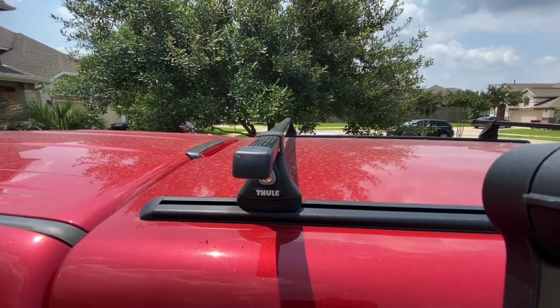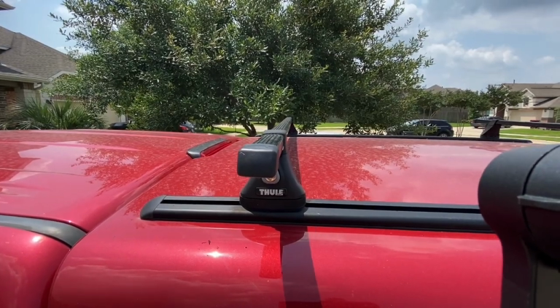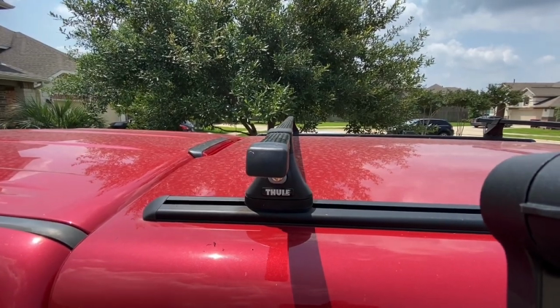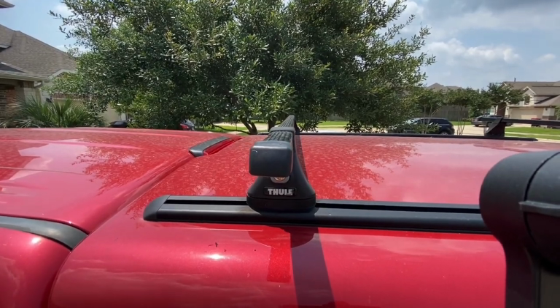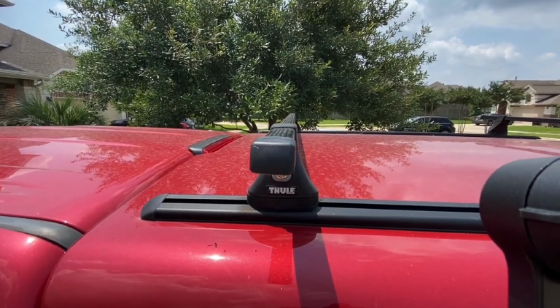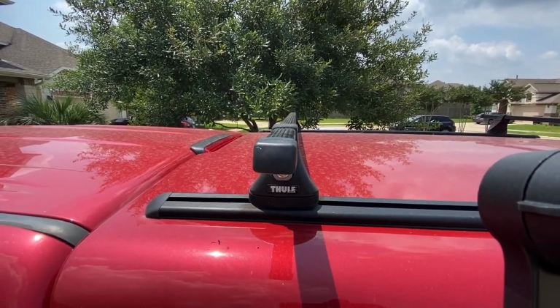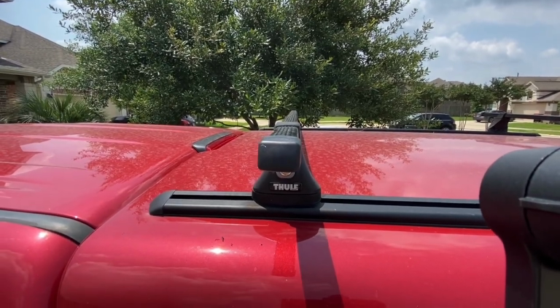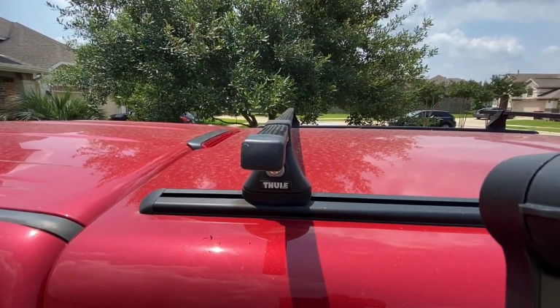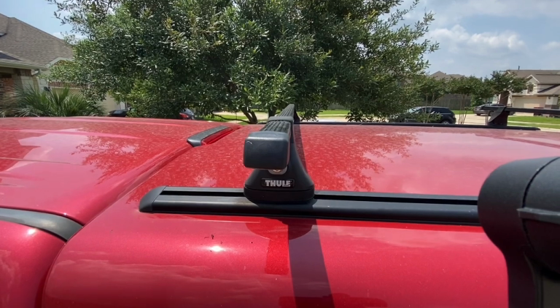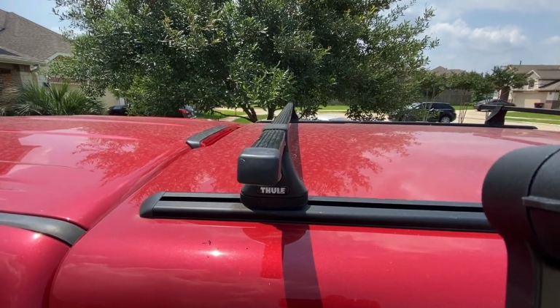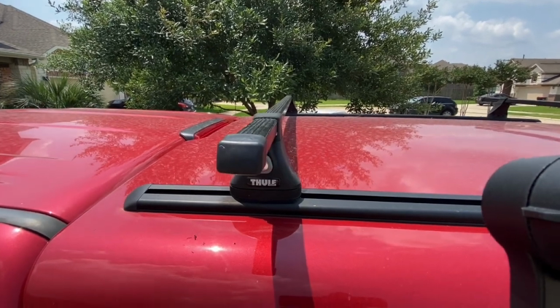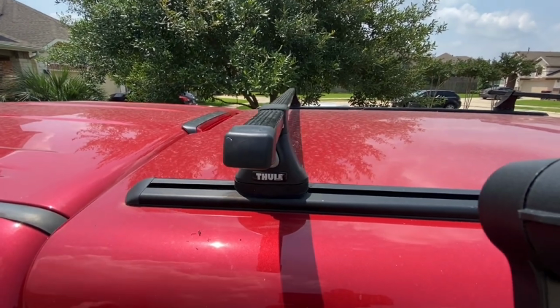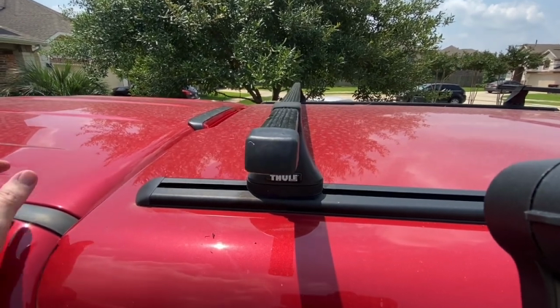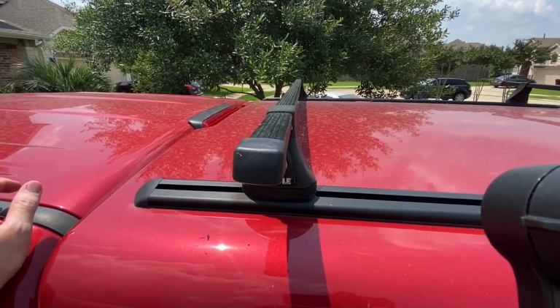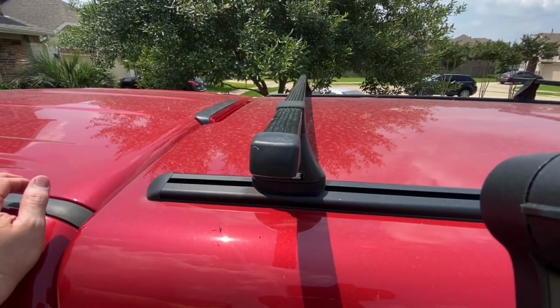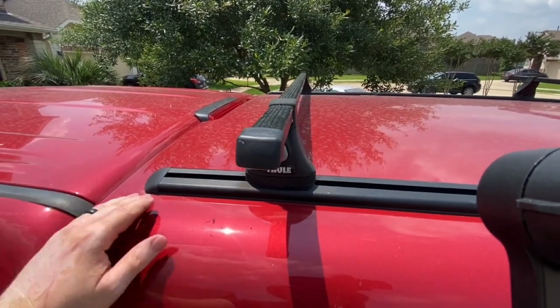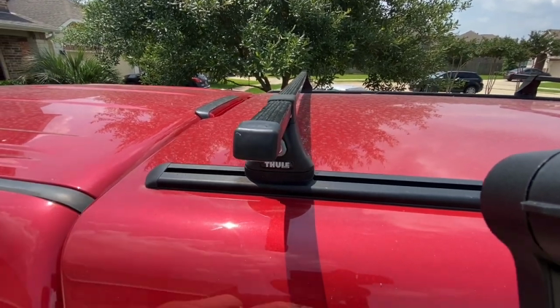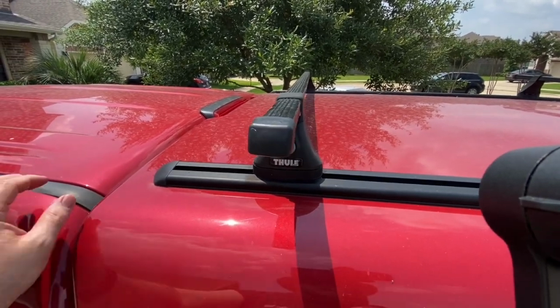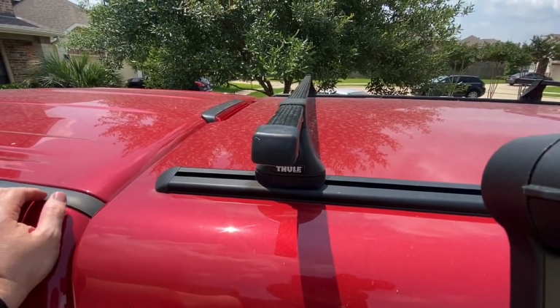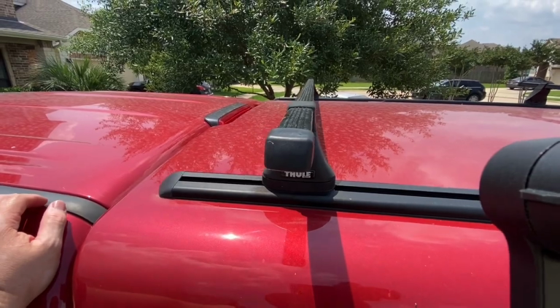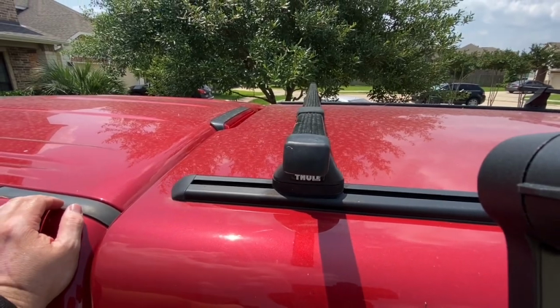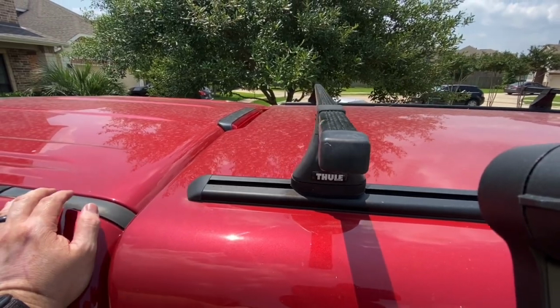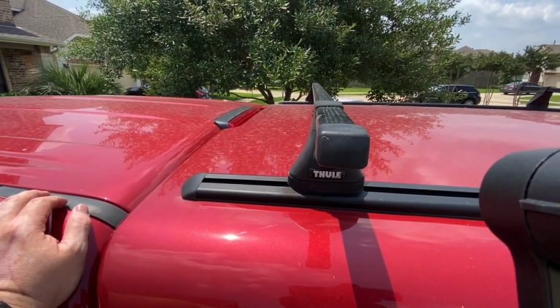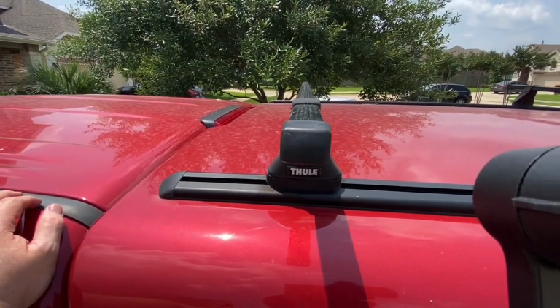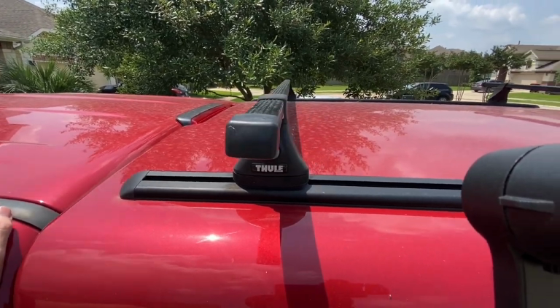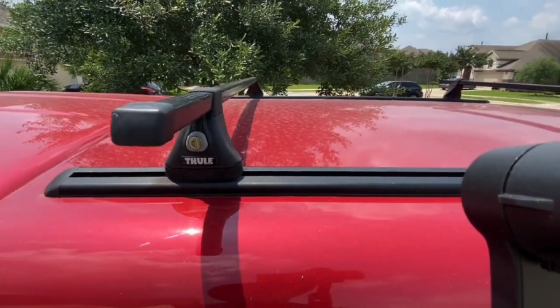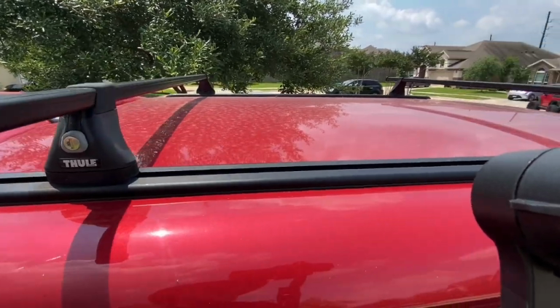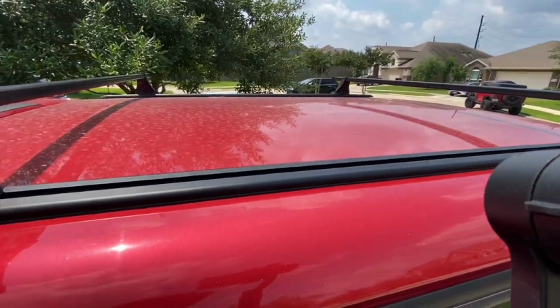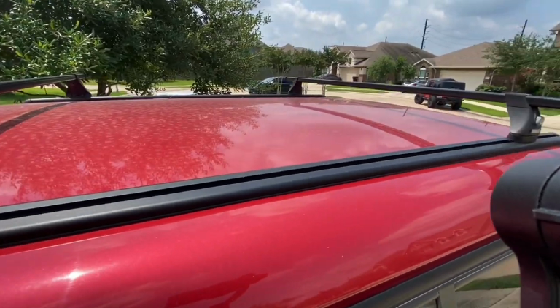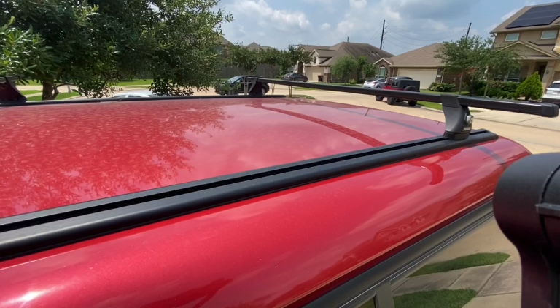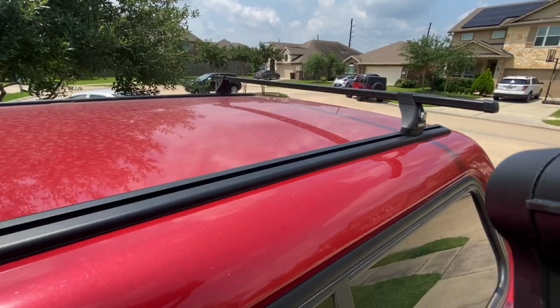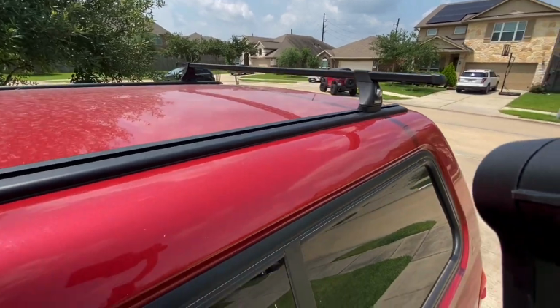Hey, good morning everybody. I had someone ask about this a while back, so I just thought I'd do a quick video — and this really is going to be a quick one. This is showing the roof mounting system on a Lear 100XR camper shell.